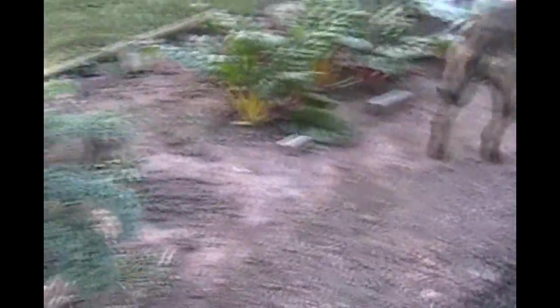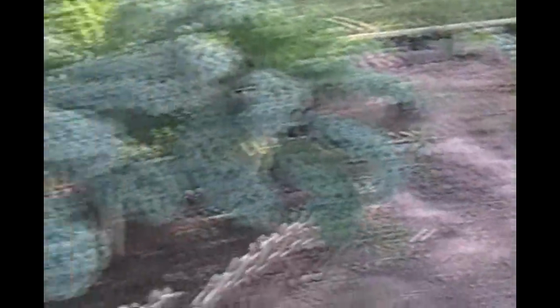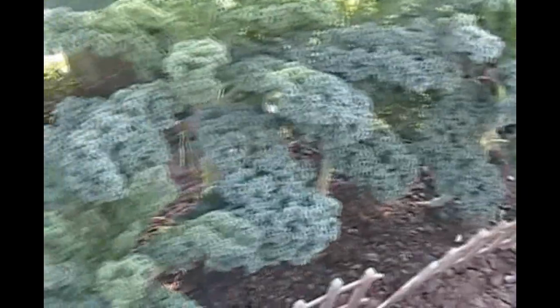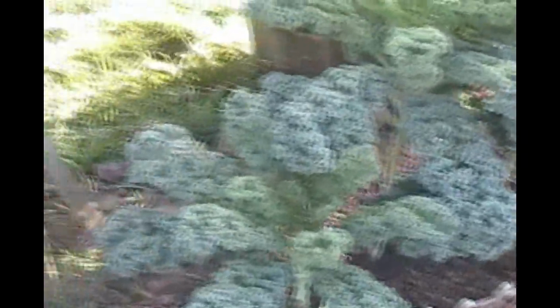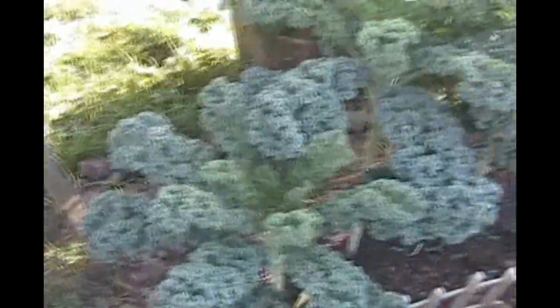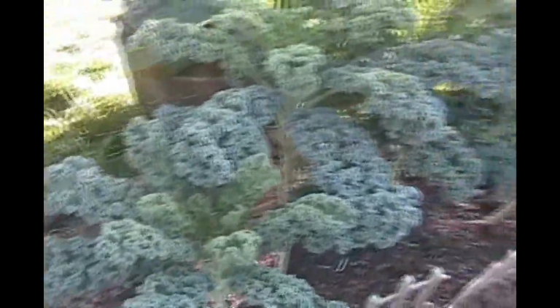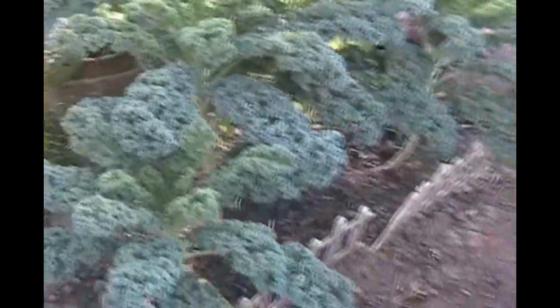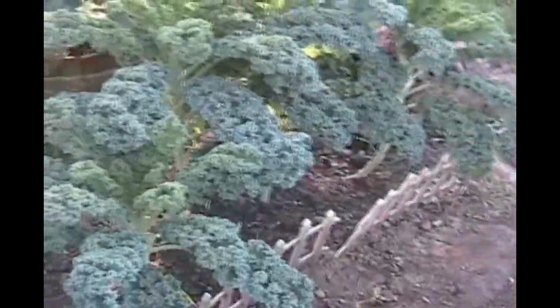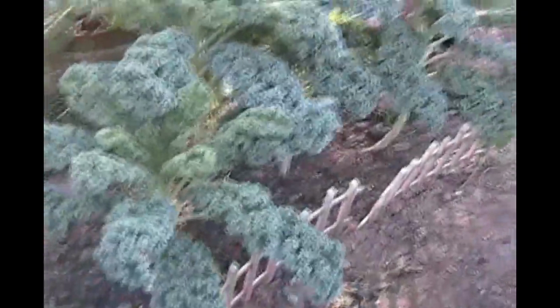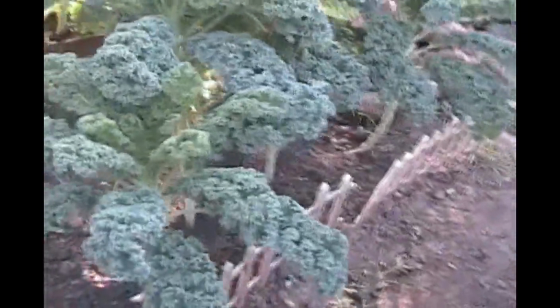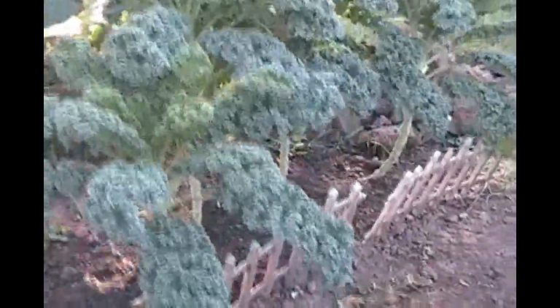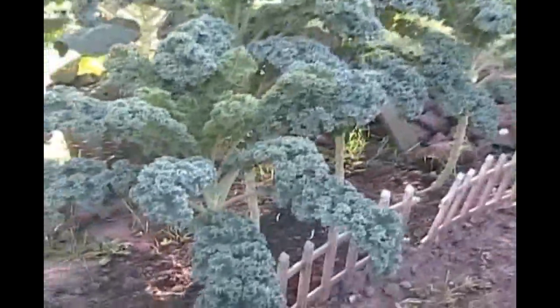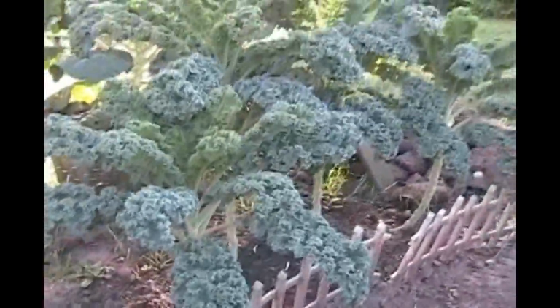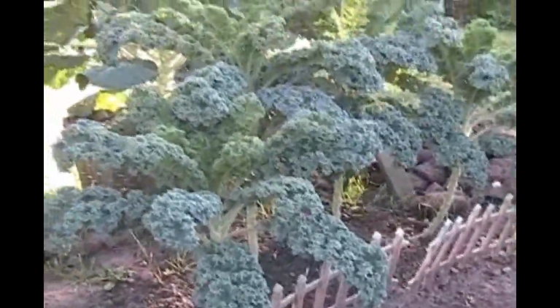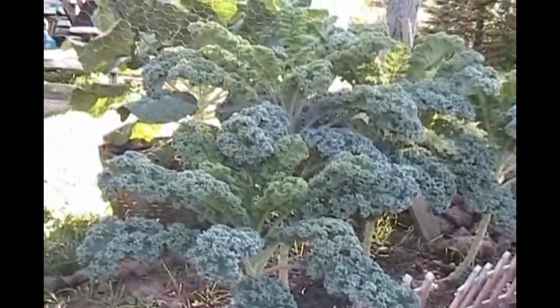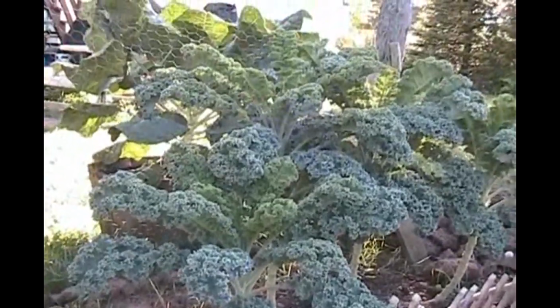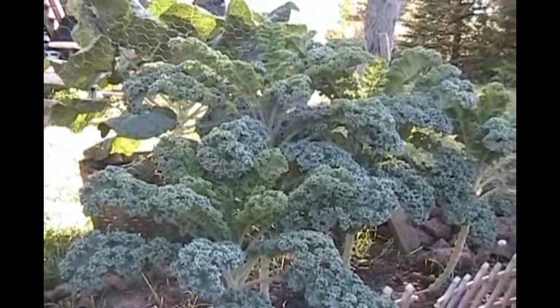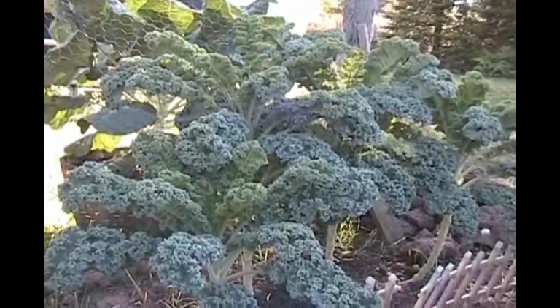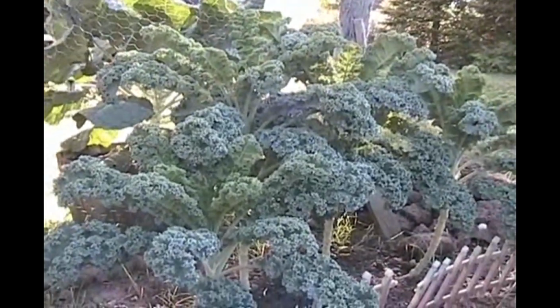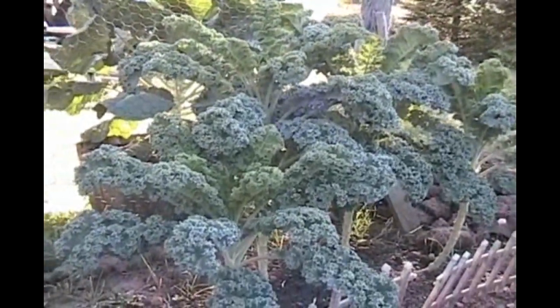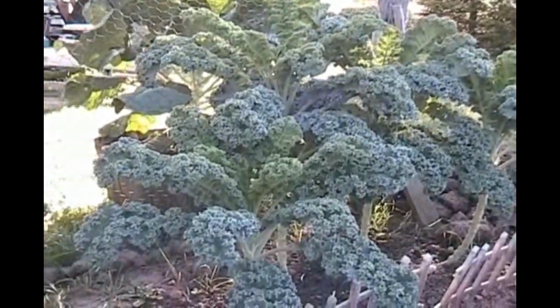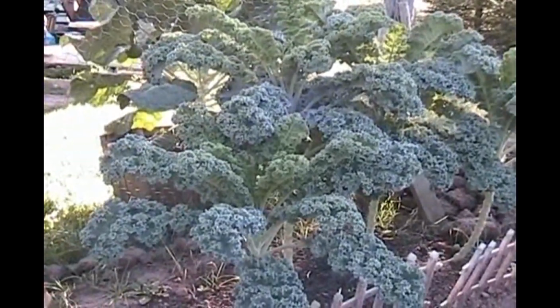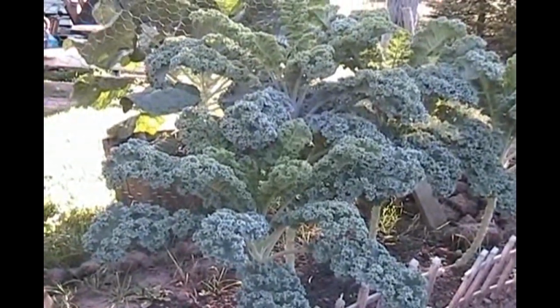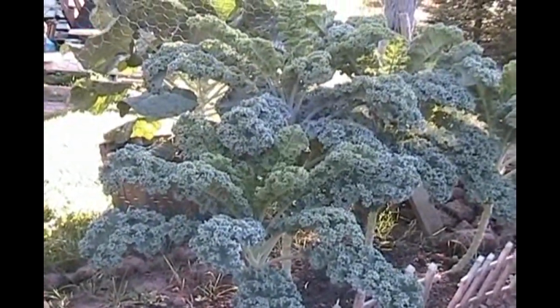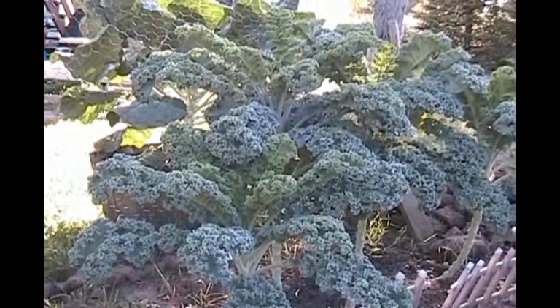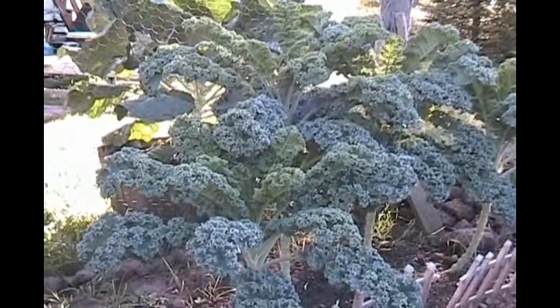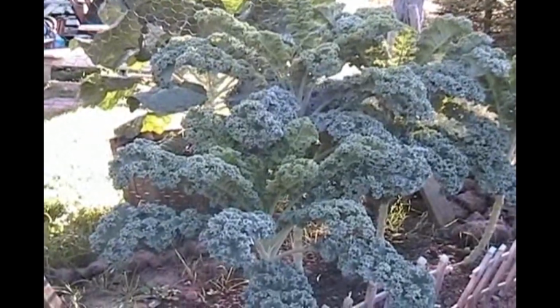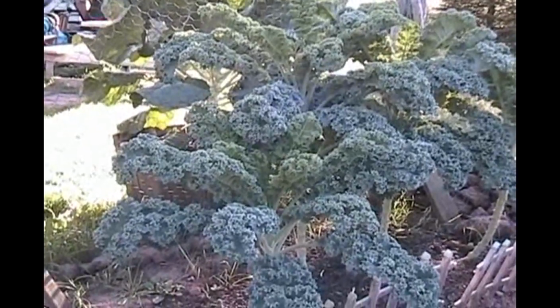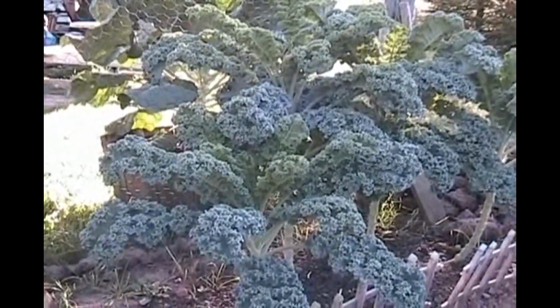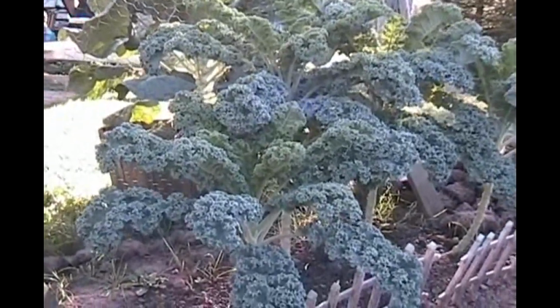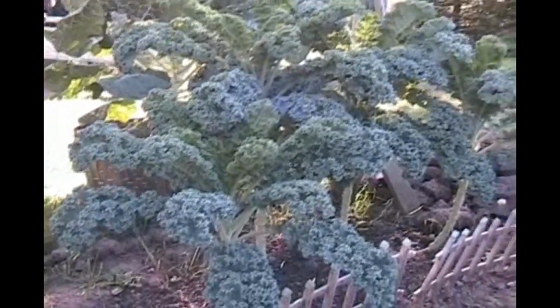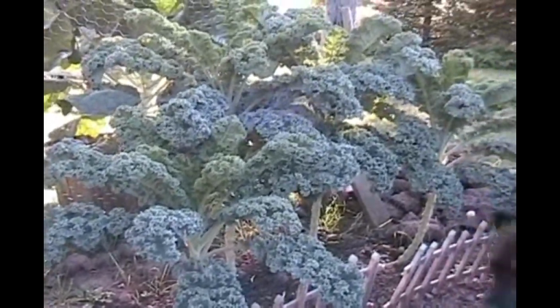September 9th — most people's gardens up here up north are really ending and ours are just flourishing. We've got the winter boar kale and as you can see it's just looking awesome.